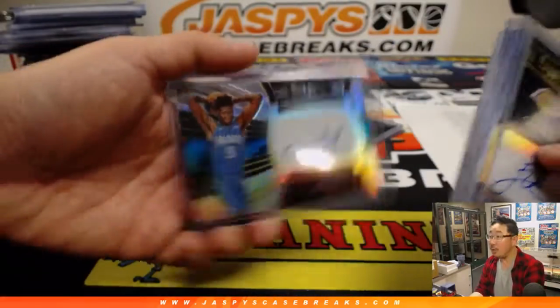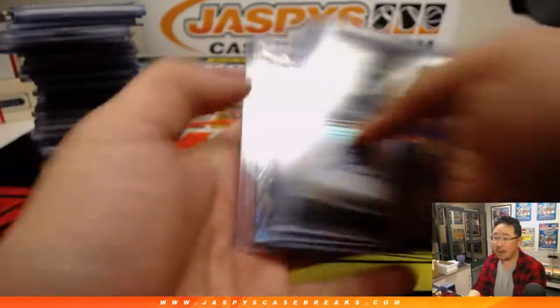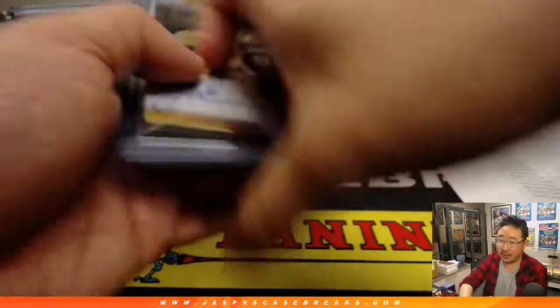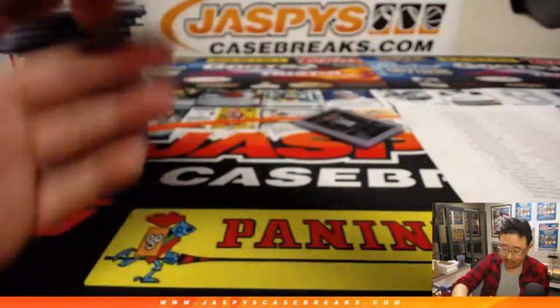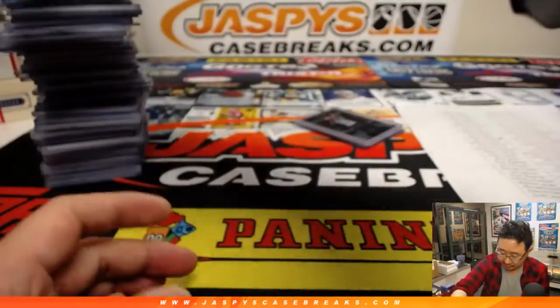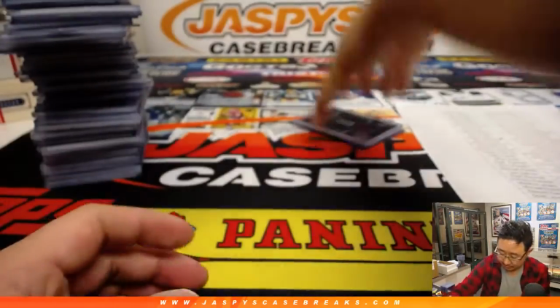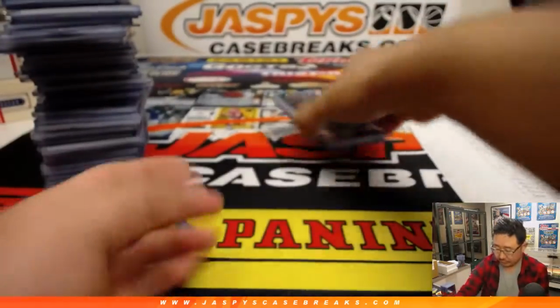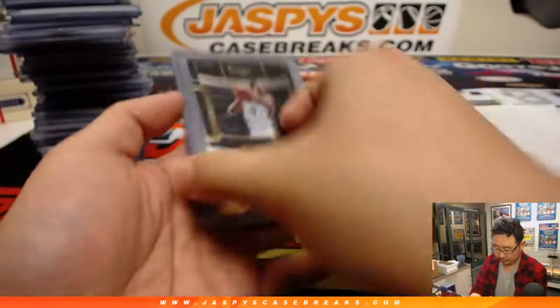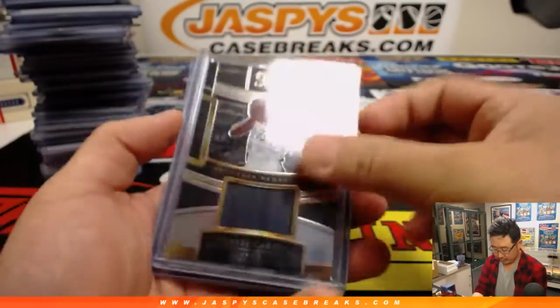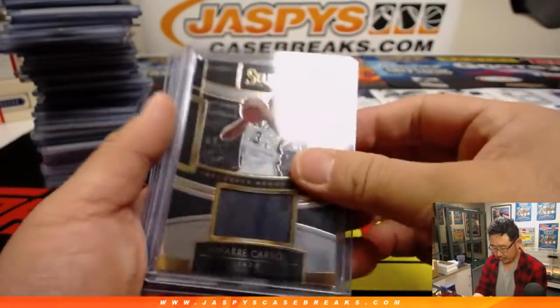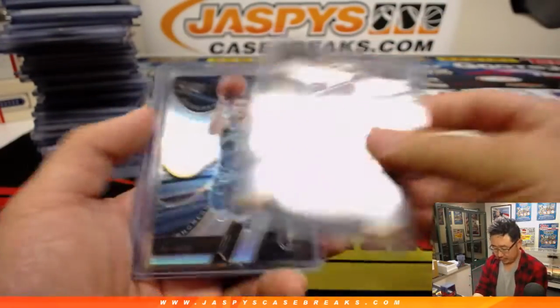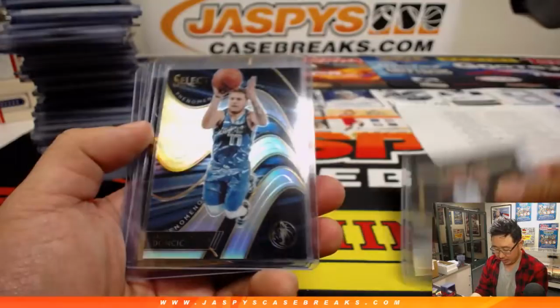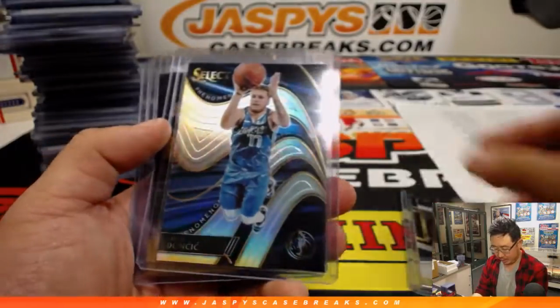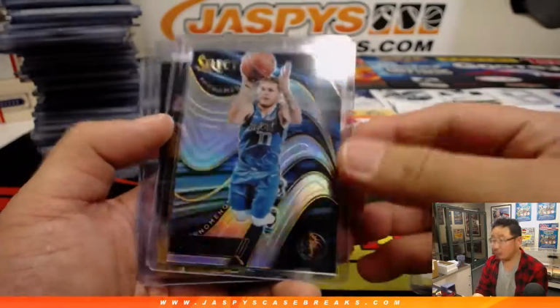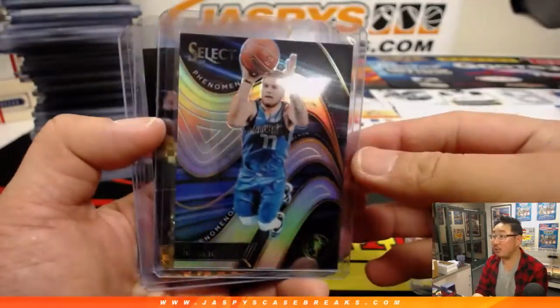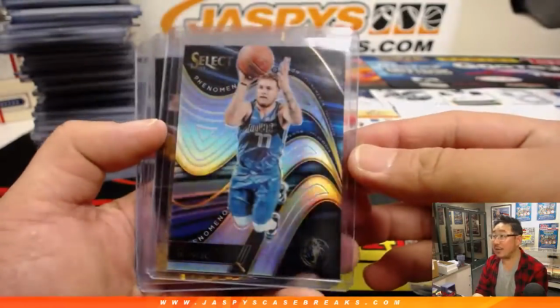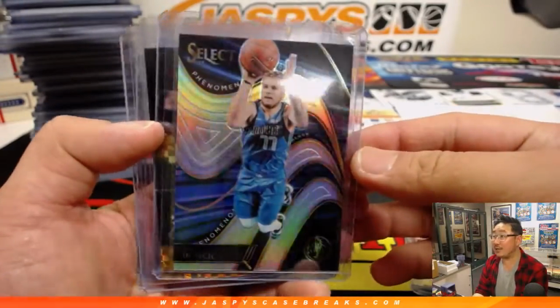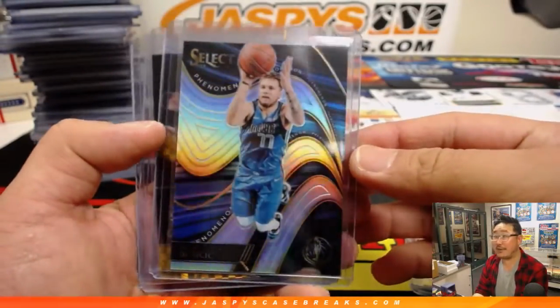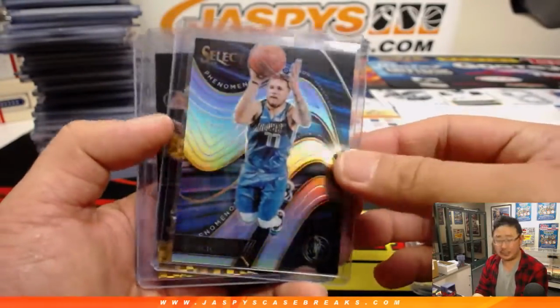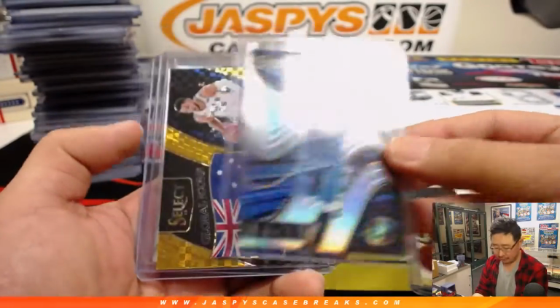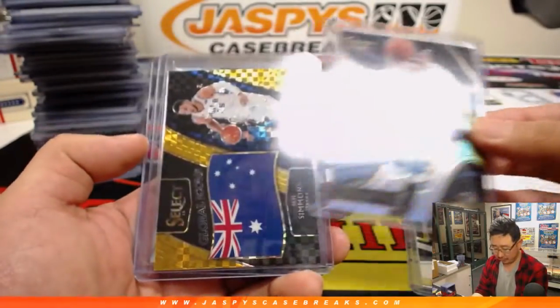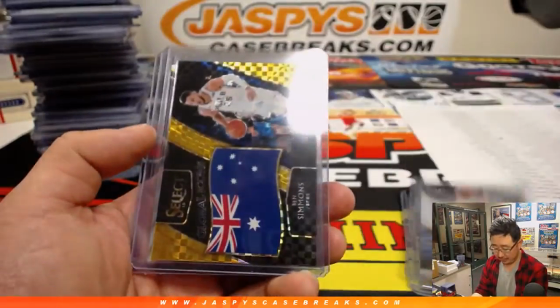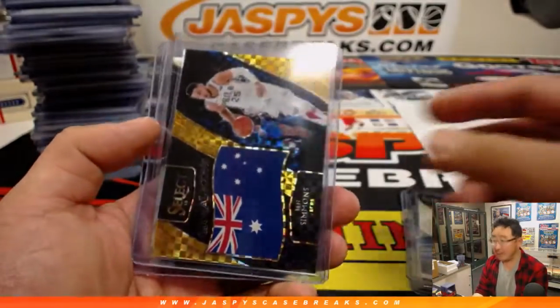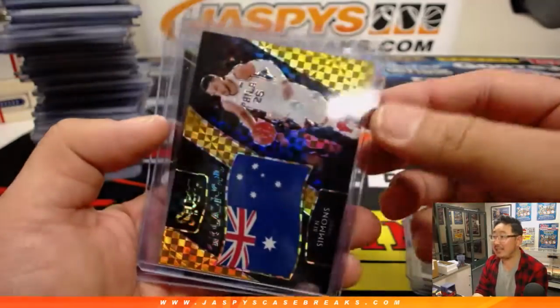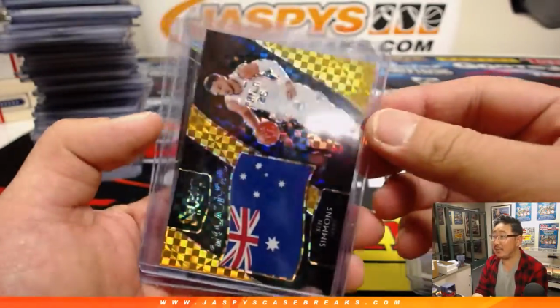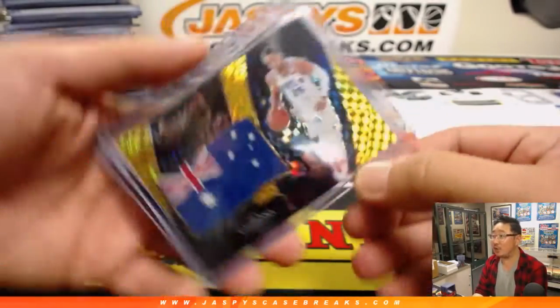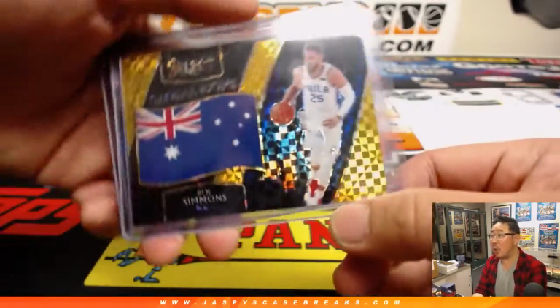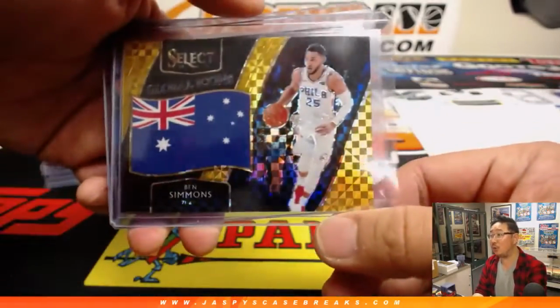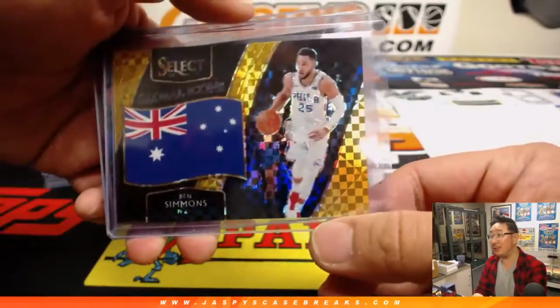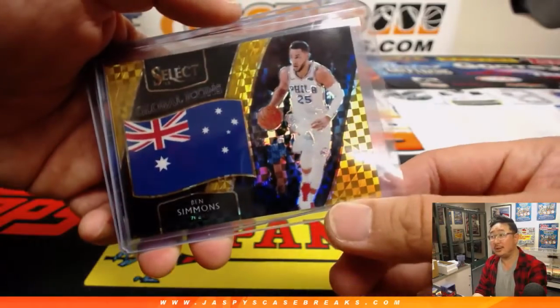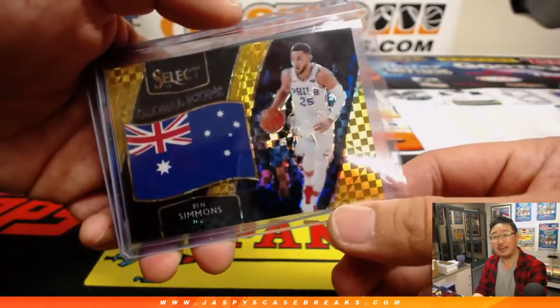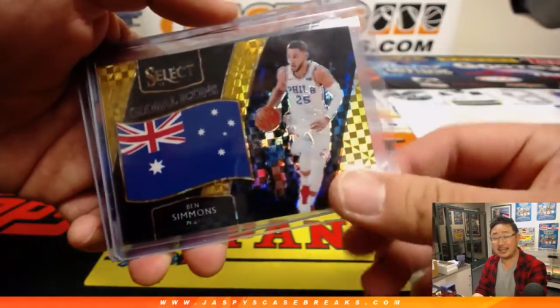Mo Bamba Autograph. Damari Carroll. Luka Doncic Phenom Silver. Ben Simmons Gold — out of 10.